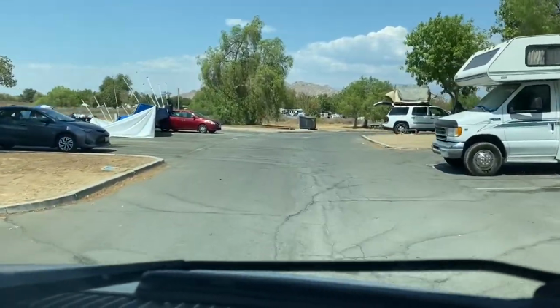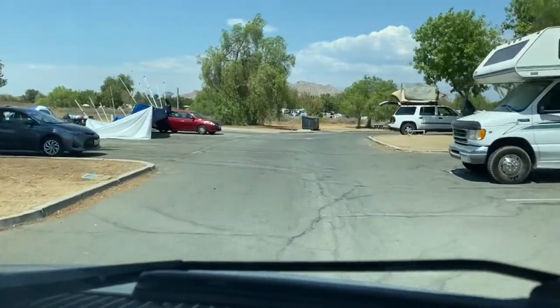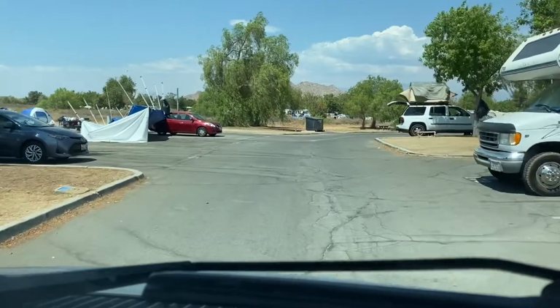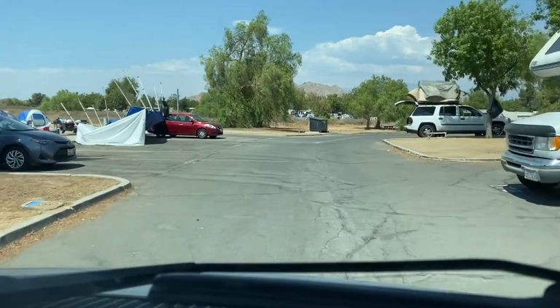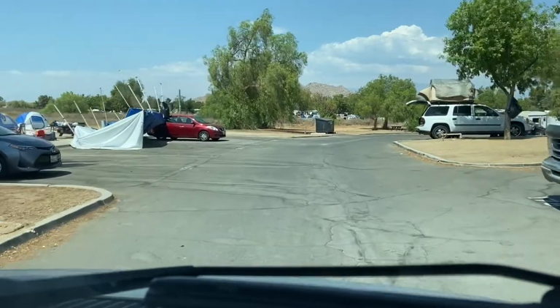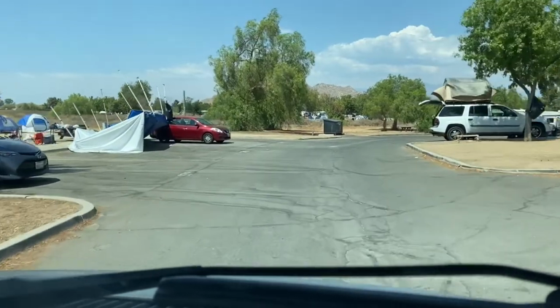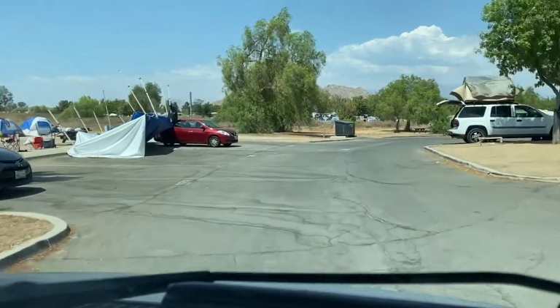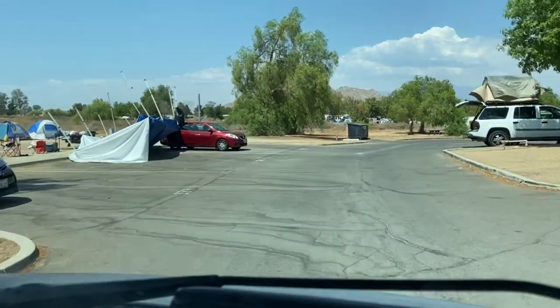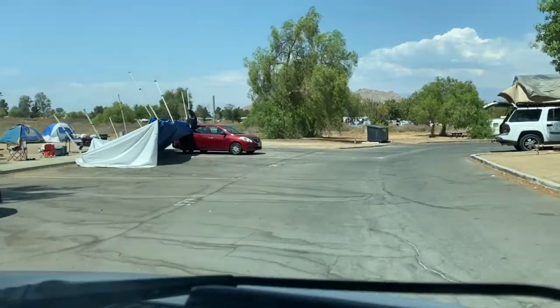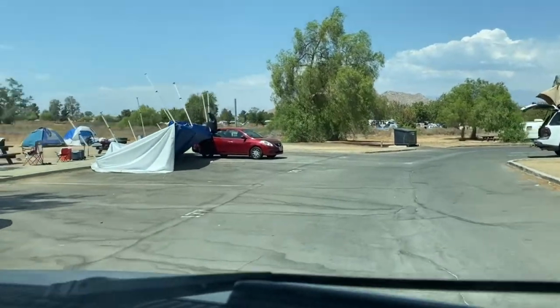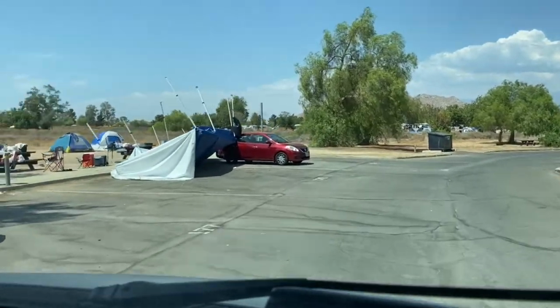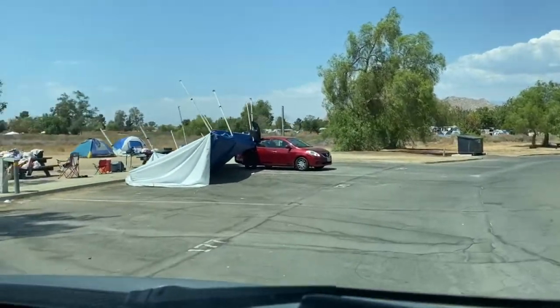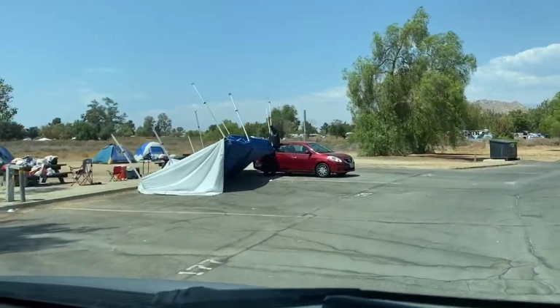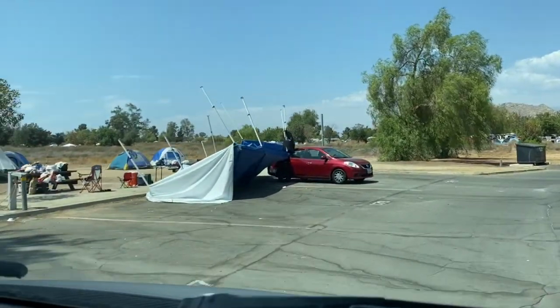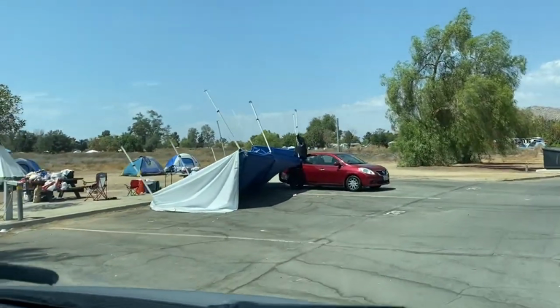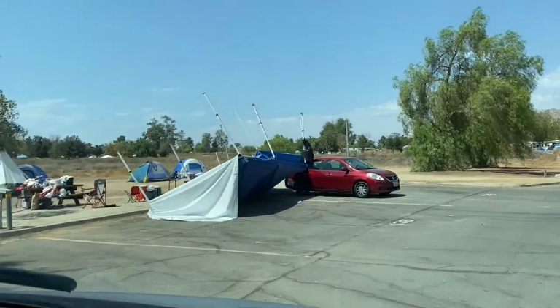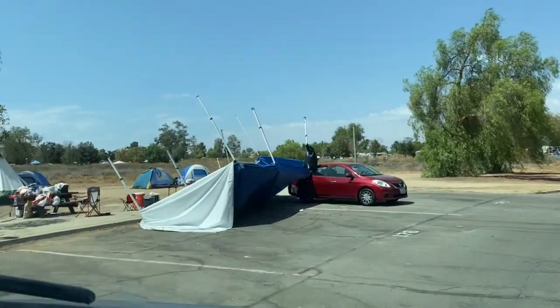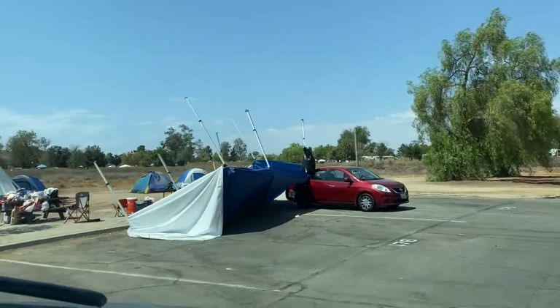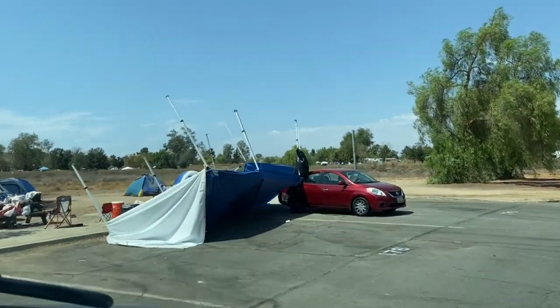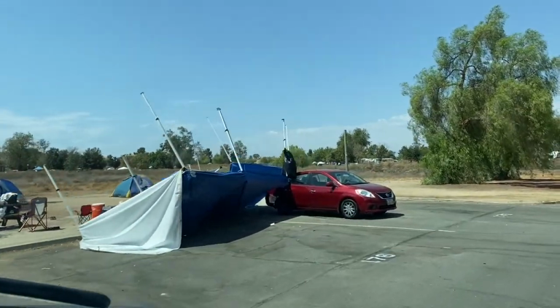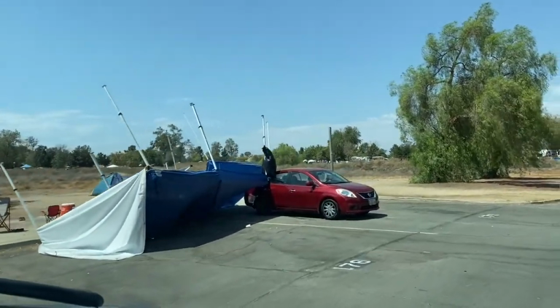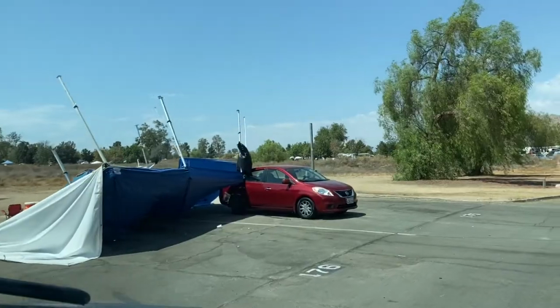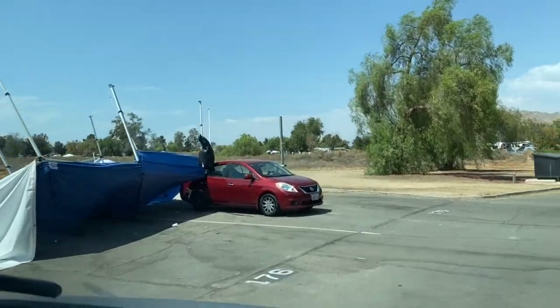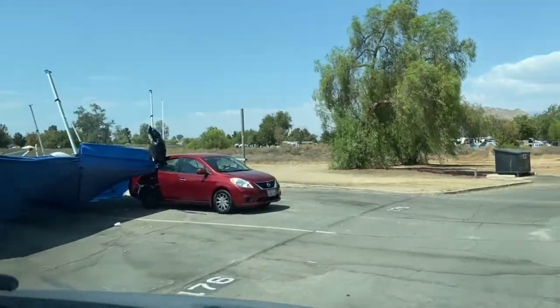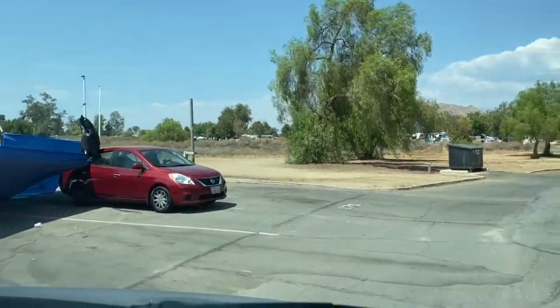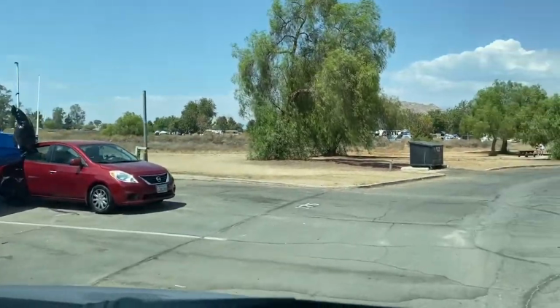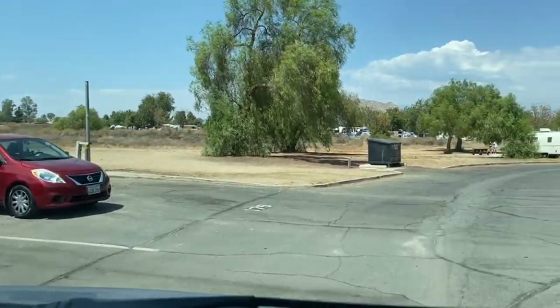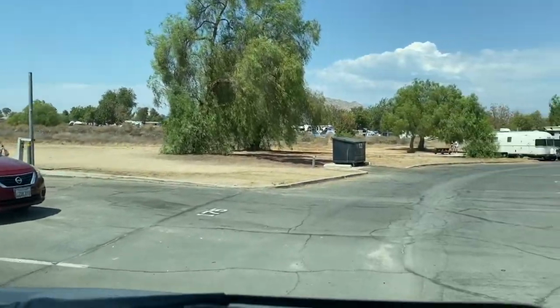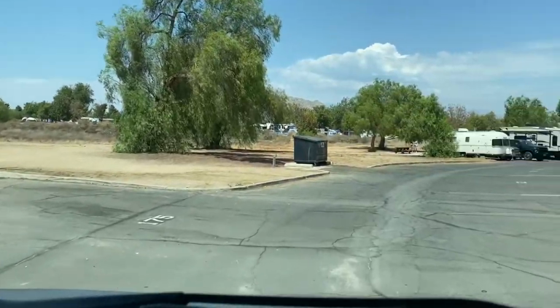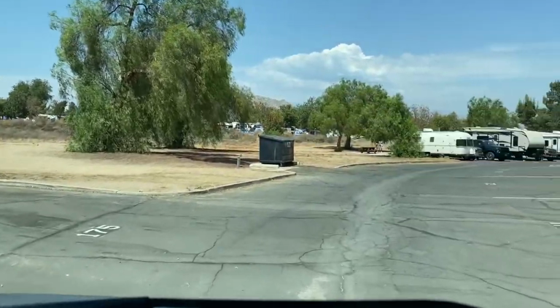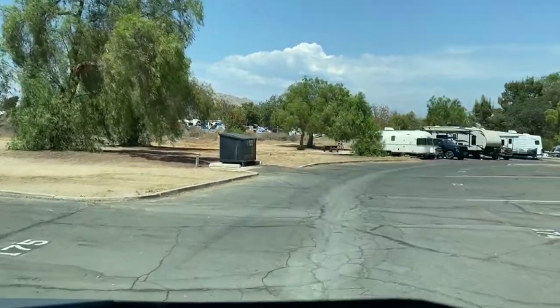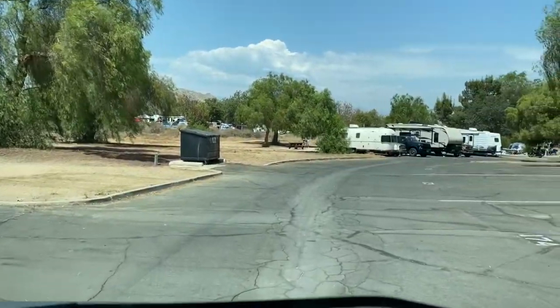It was windy — look at those tents. And if you're finding this video helpful, make sure to like and subscribe to help us make more videos like this.